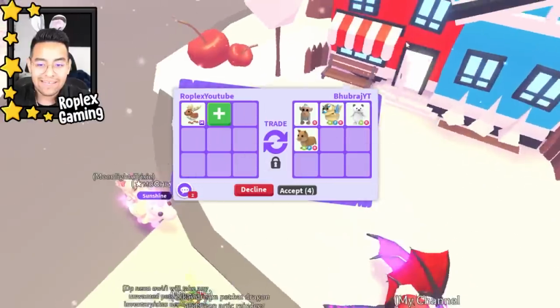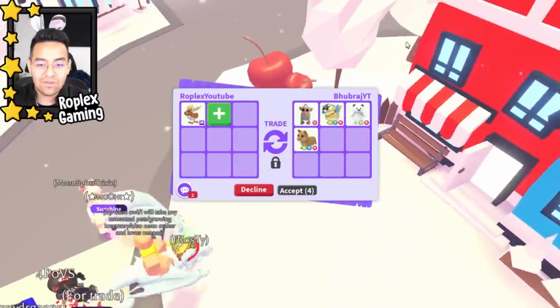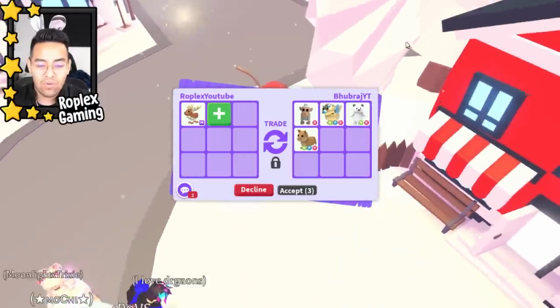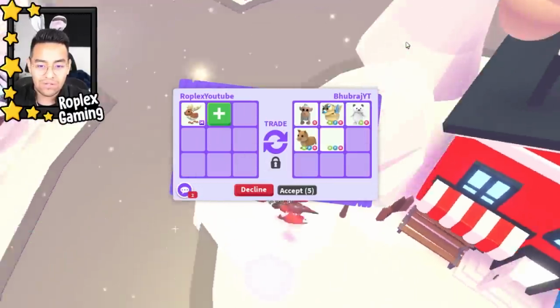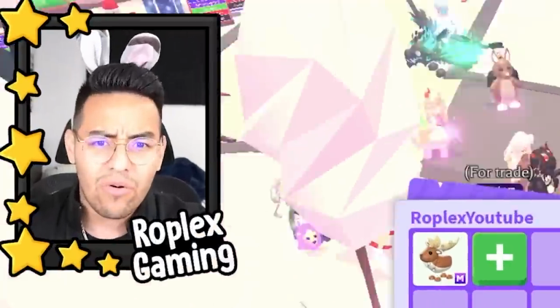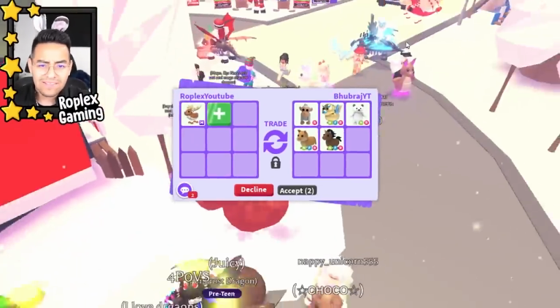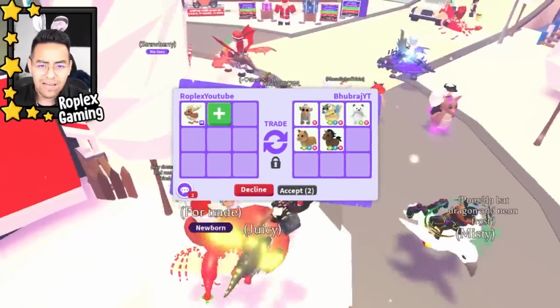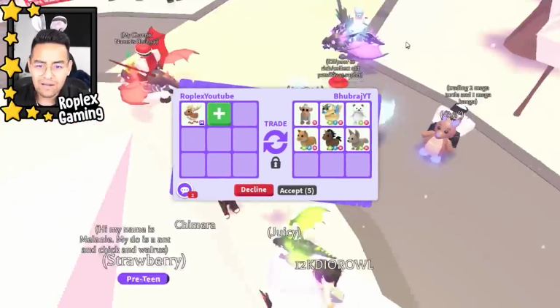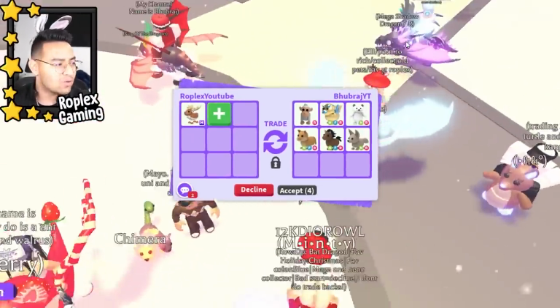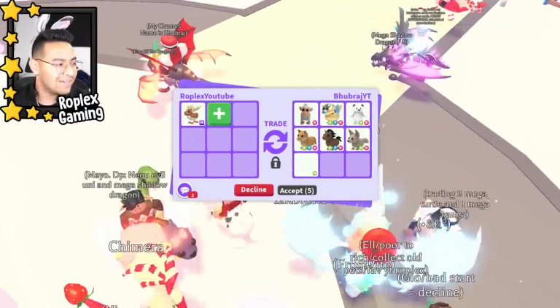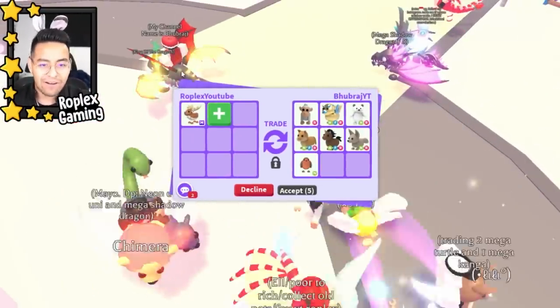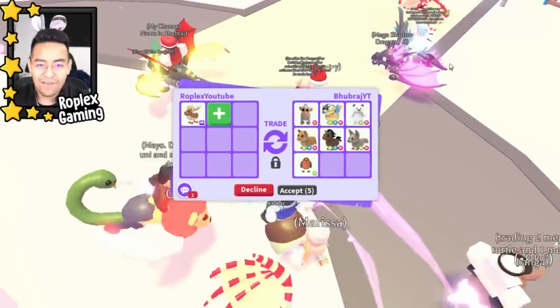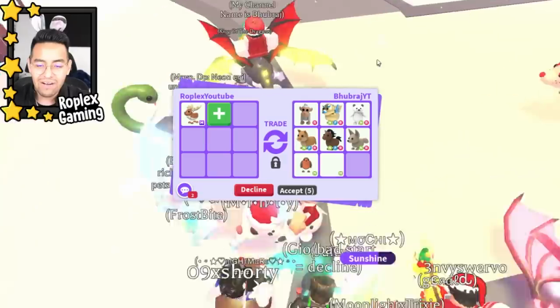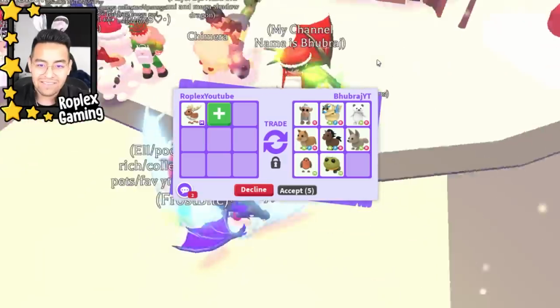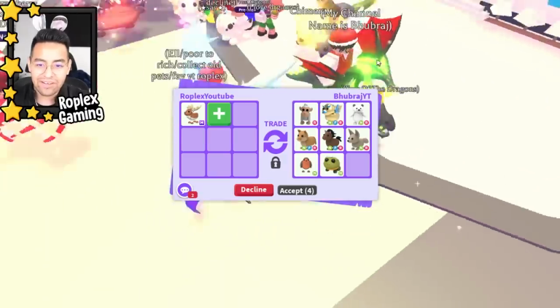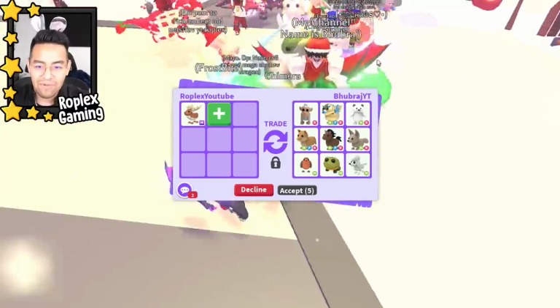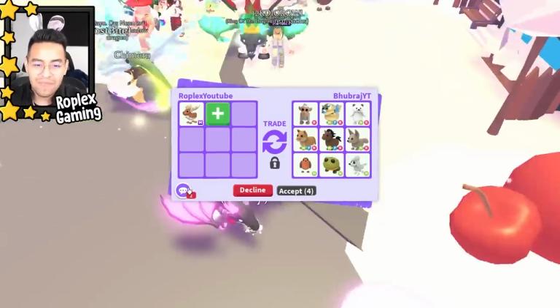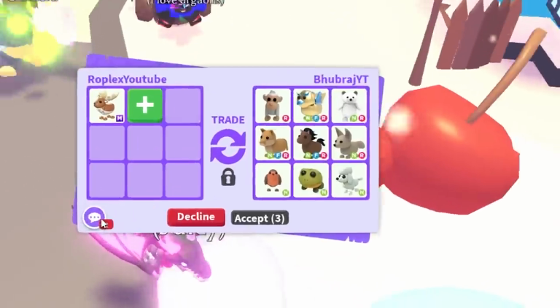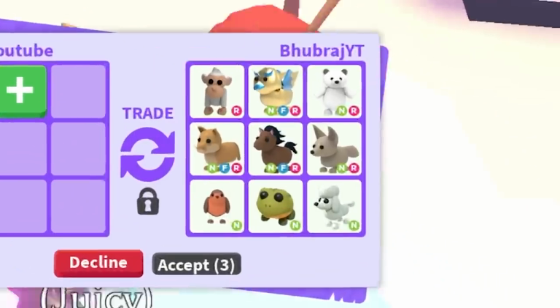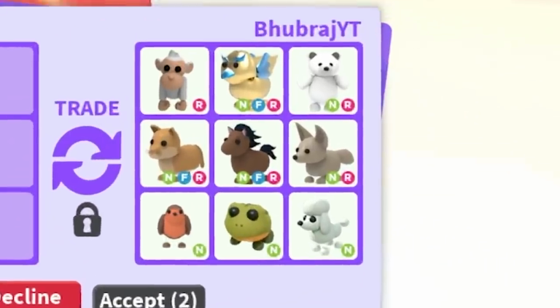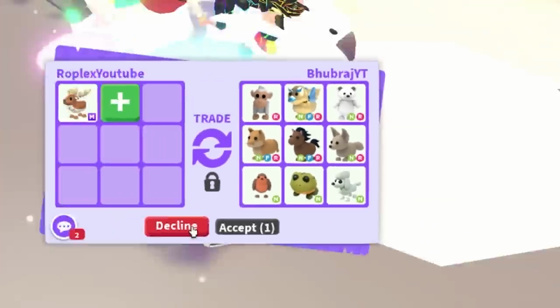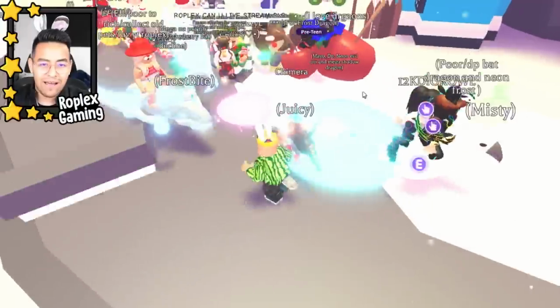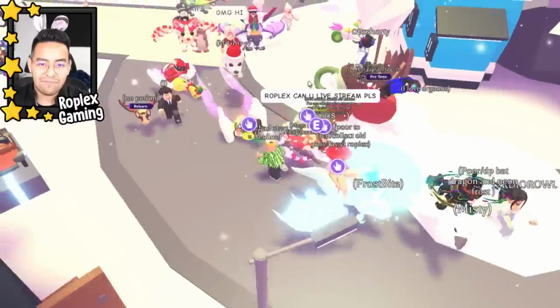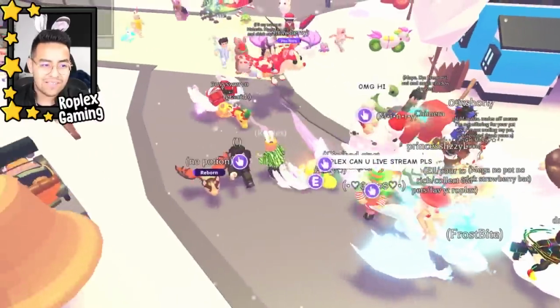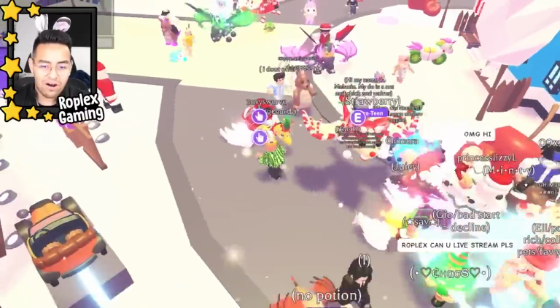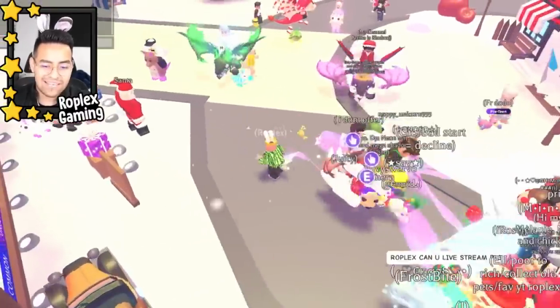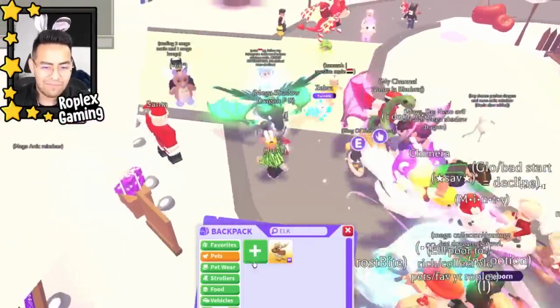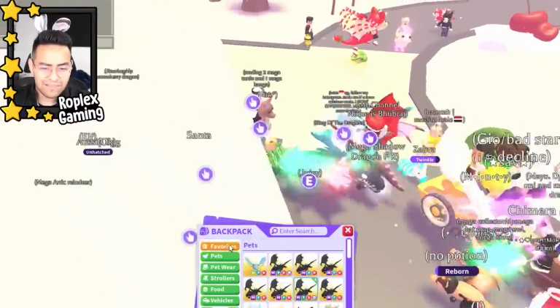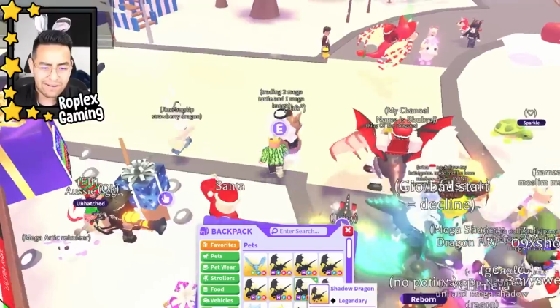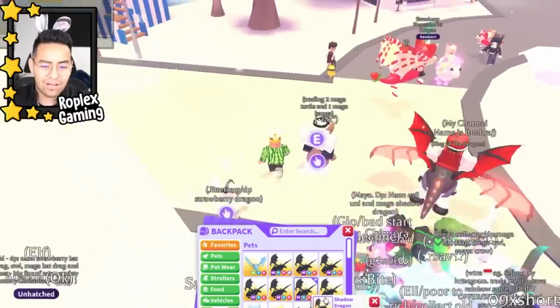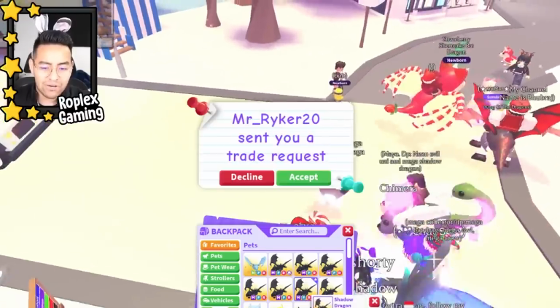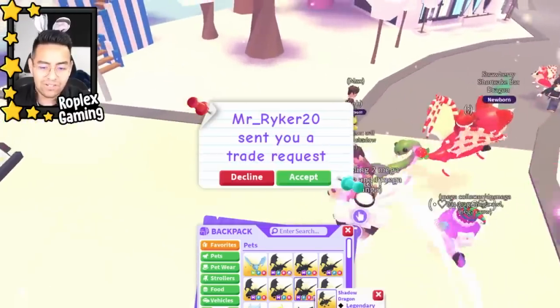Wait, who has that mega shadow dragon? There are two of them — do you guys see them in the background, left and right? Okay, this is the guy we're trading. That's not a bad offer, but we're gonna go ahead and decline and see the other offers because I think we might be able to get something better. The video is just starting out, so I guess we'll find out.